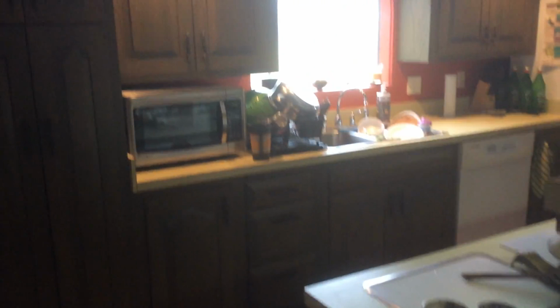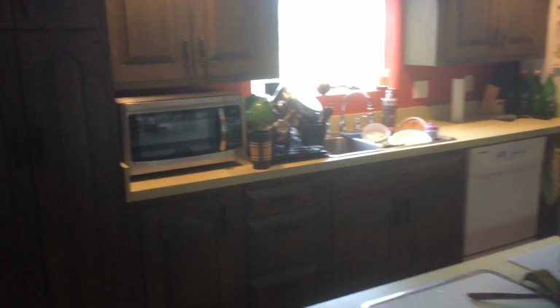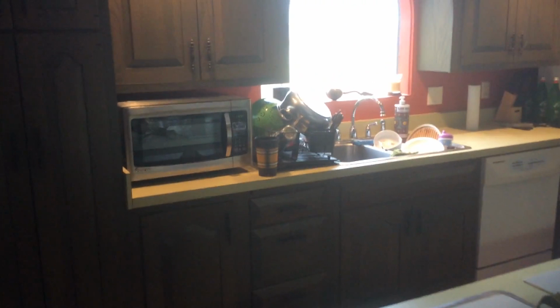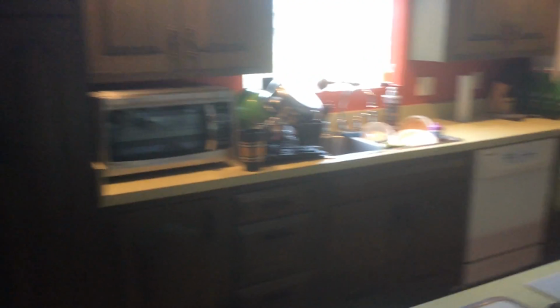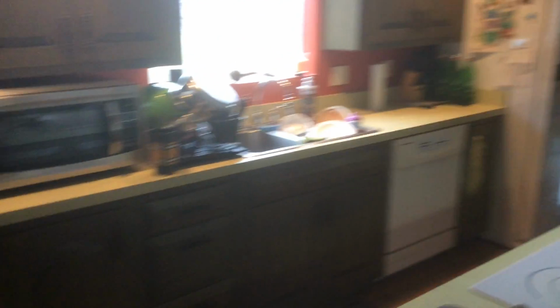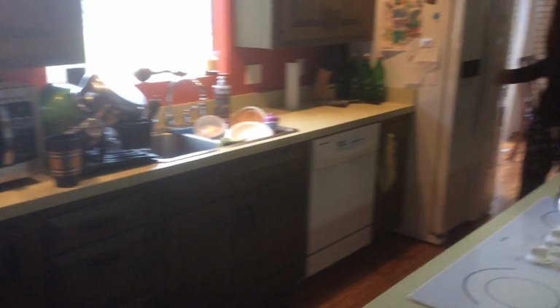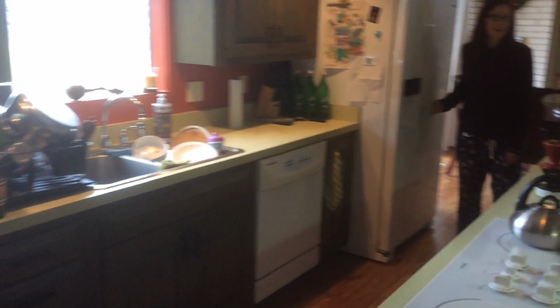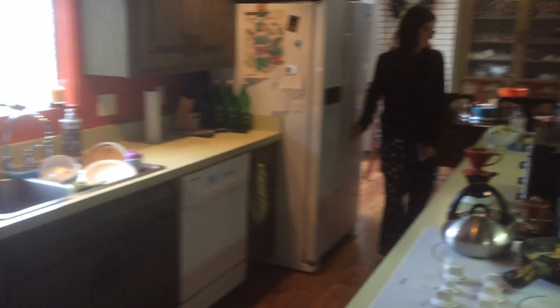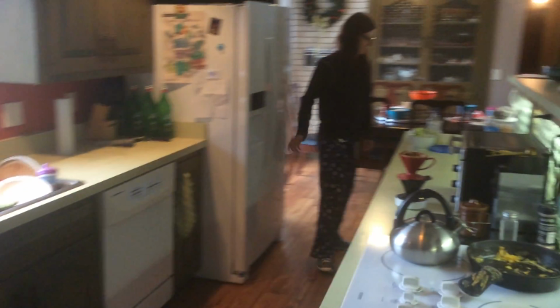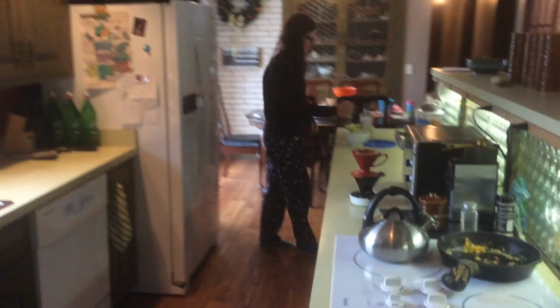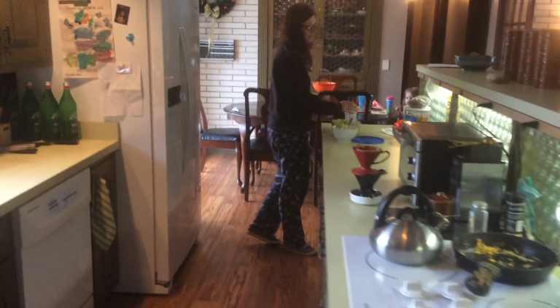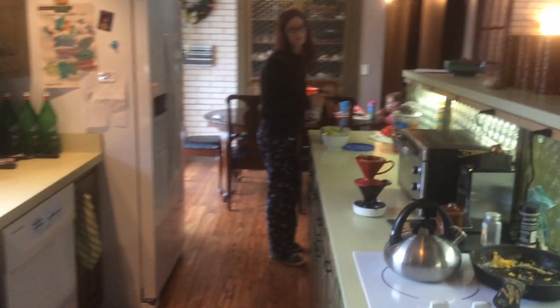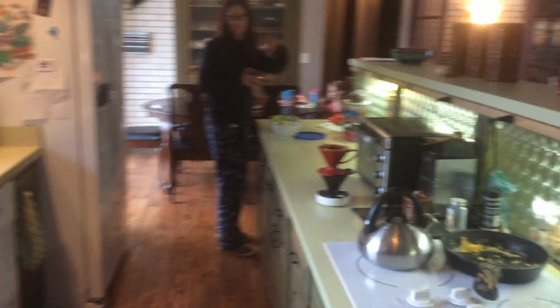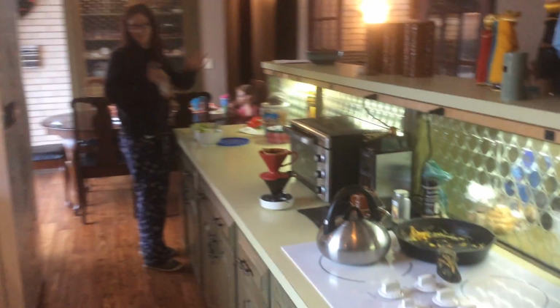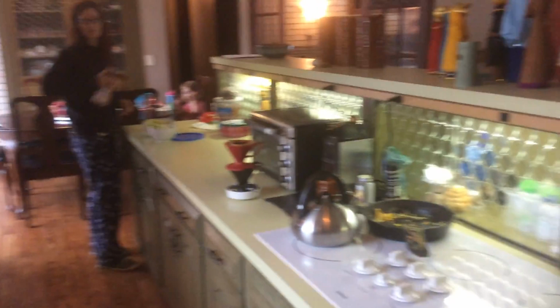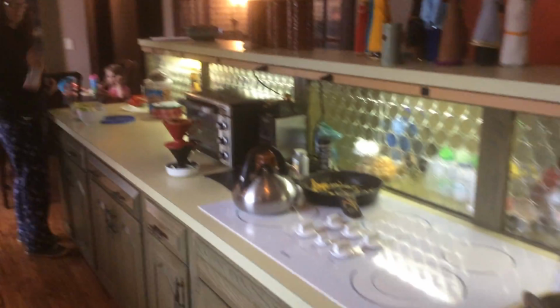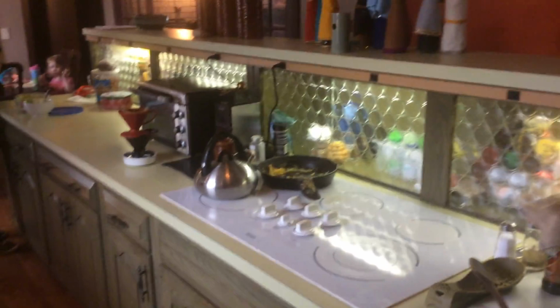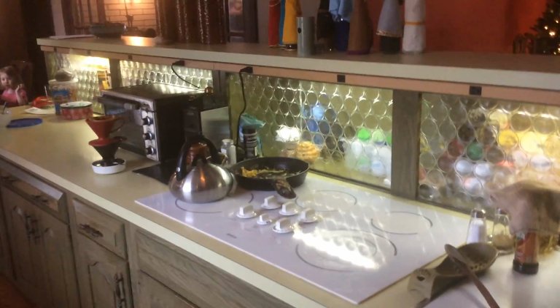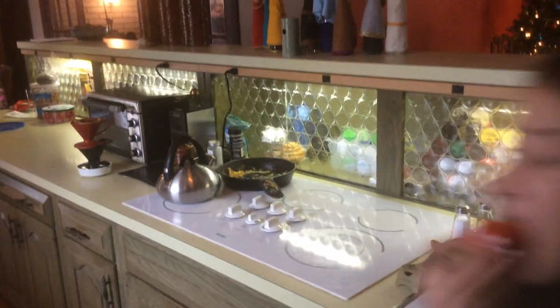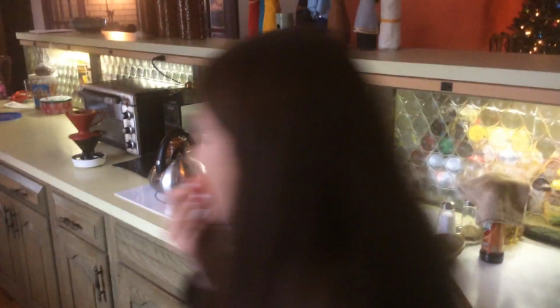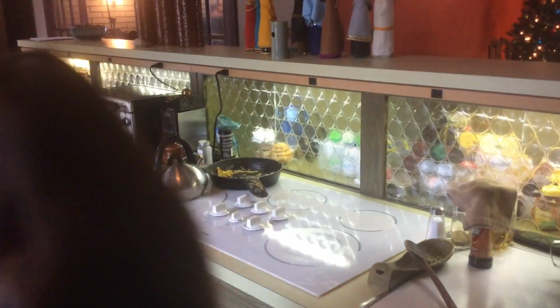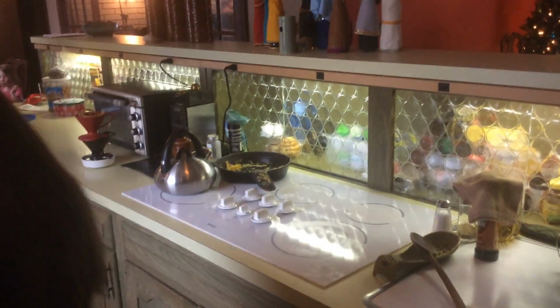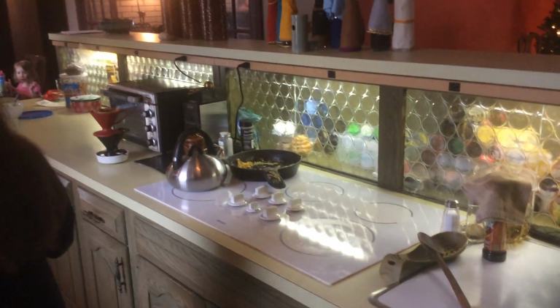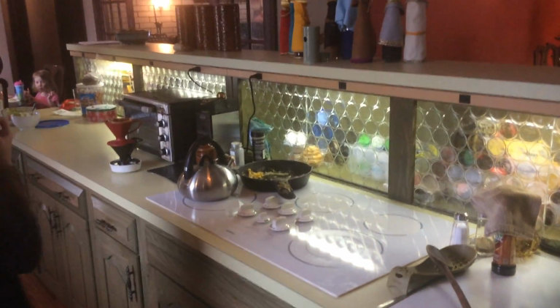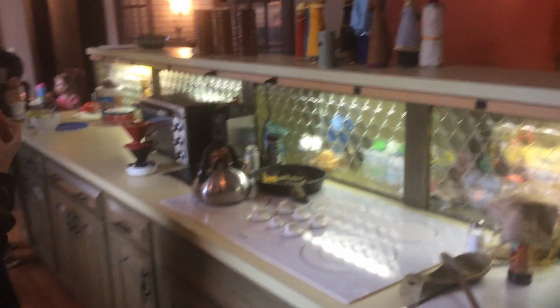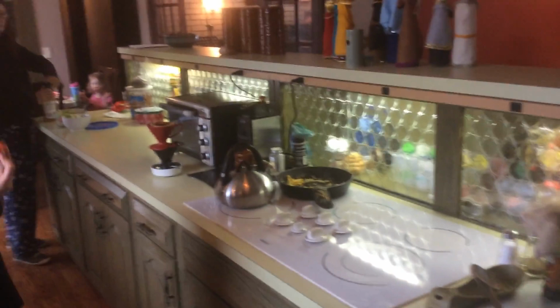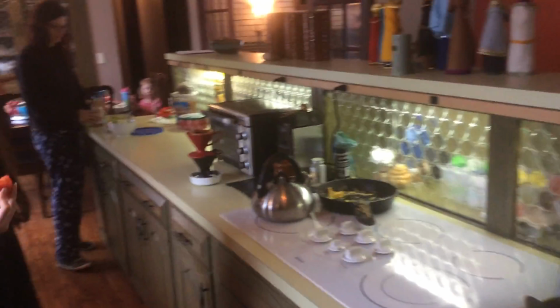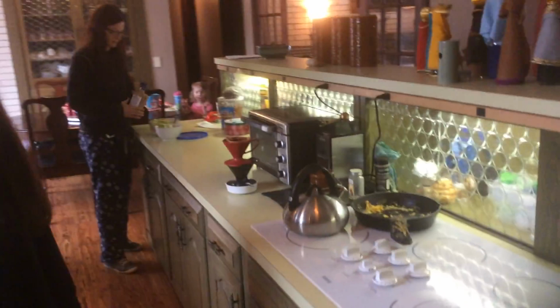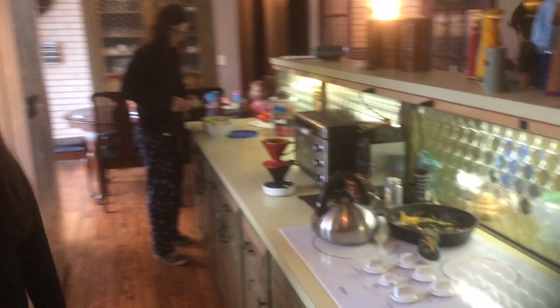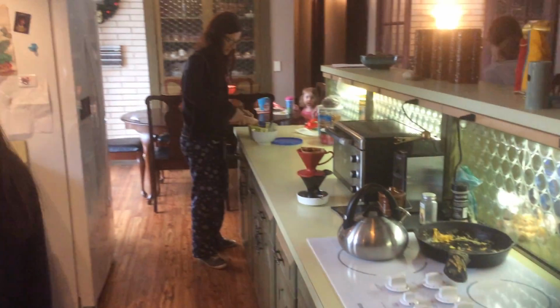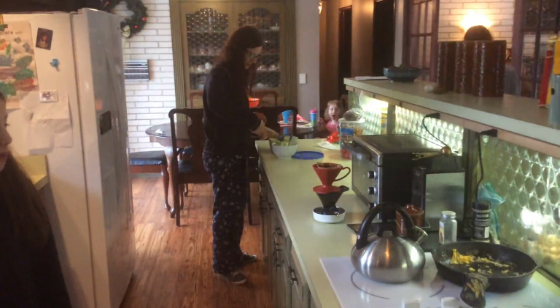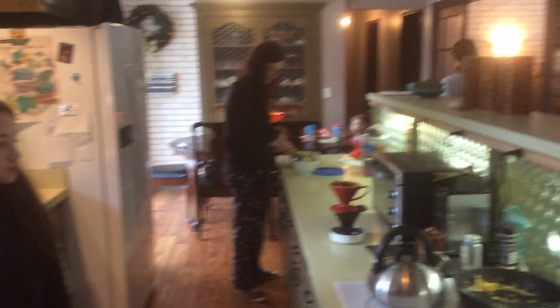Here's our kitchen. Galley style kitchen. I just replaced that cooktop yesterday because the old one wasn't doing as good as it should have.